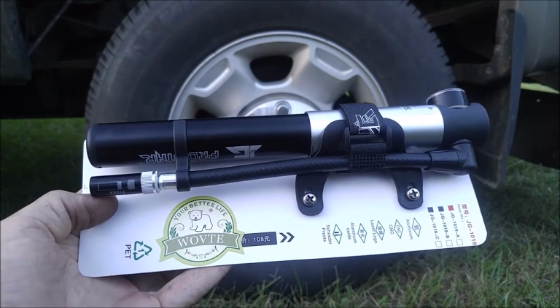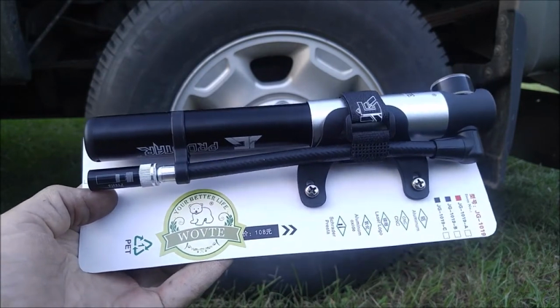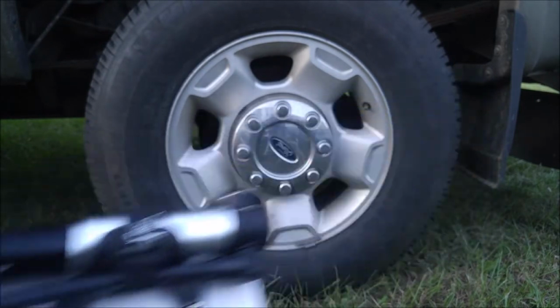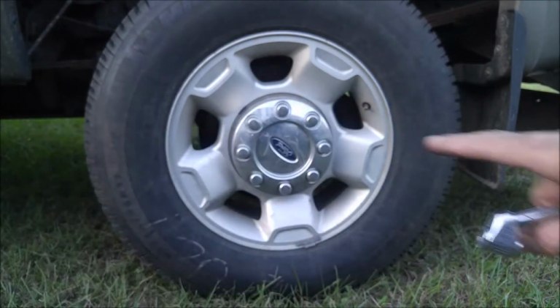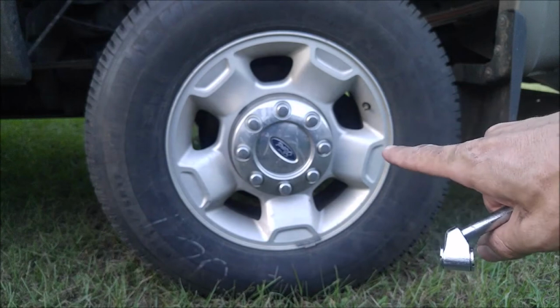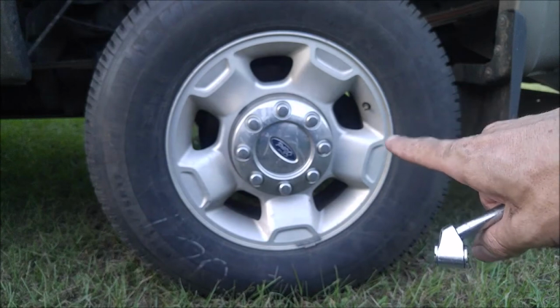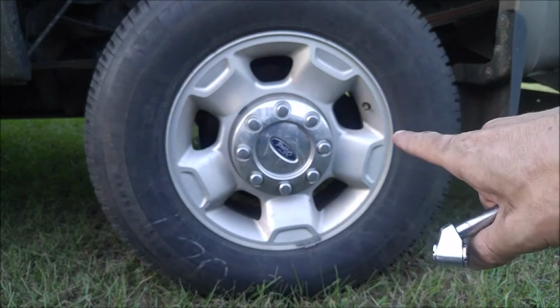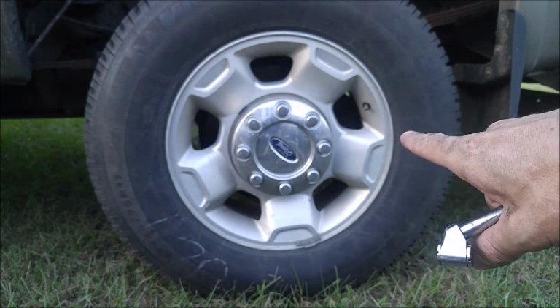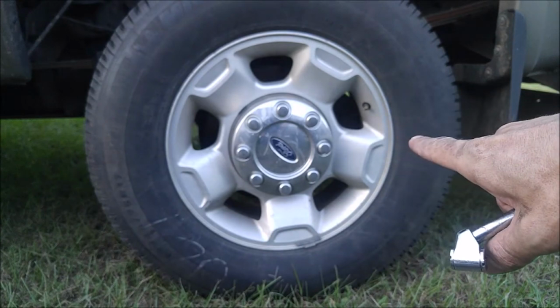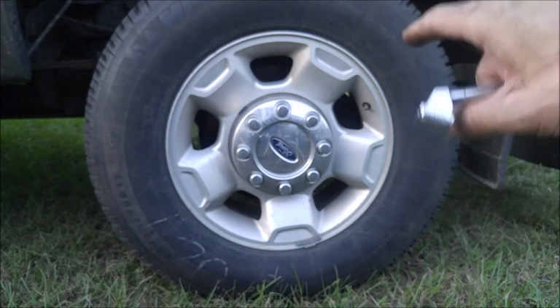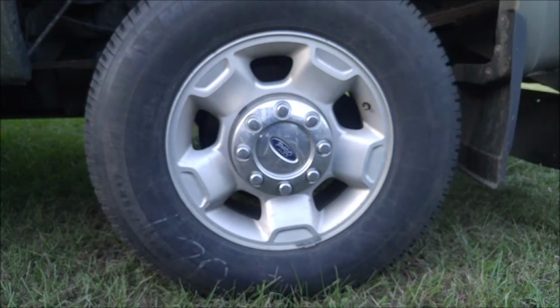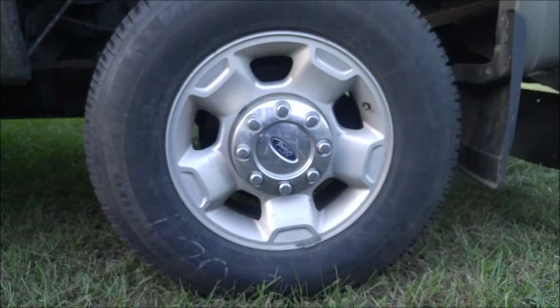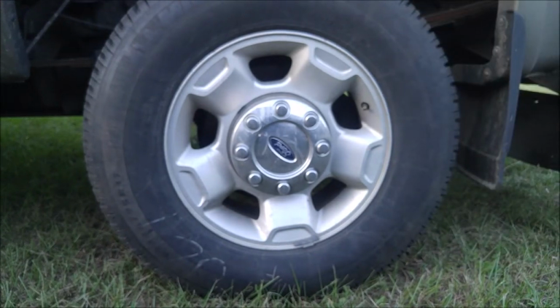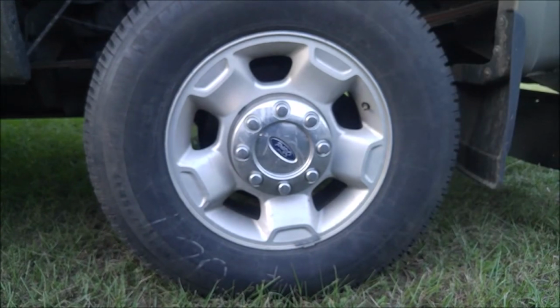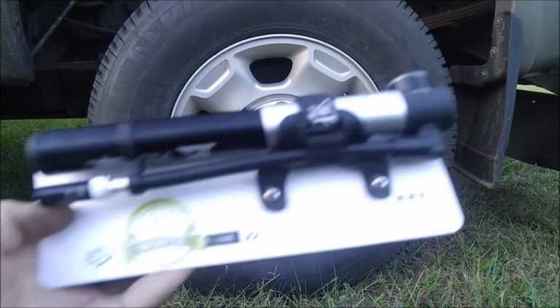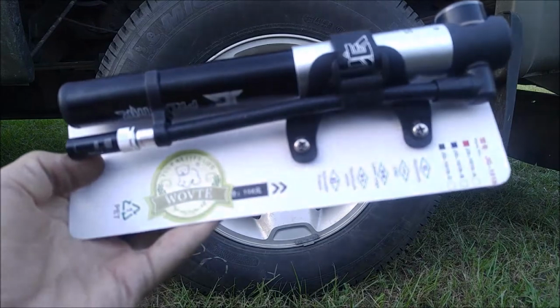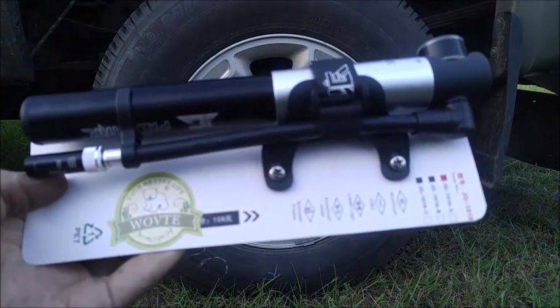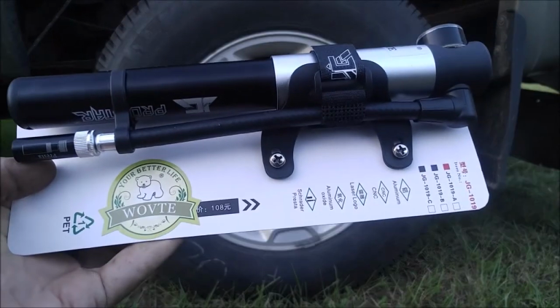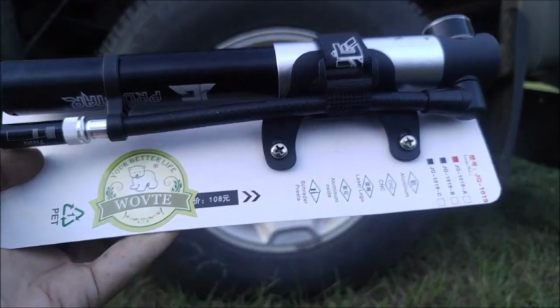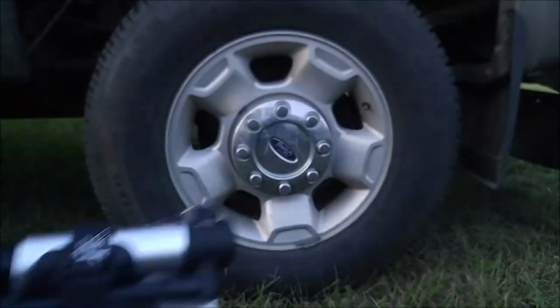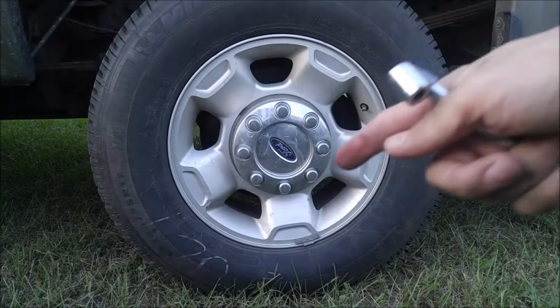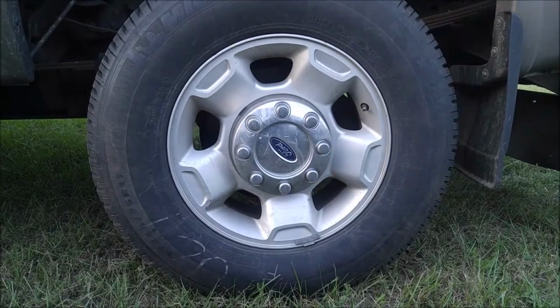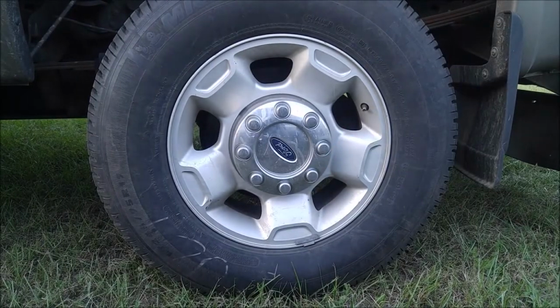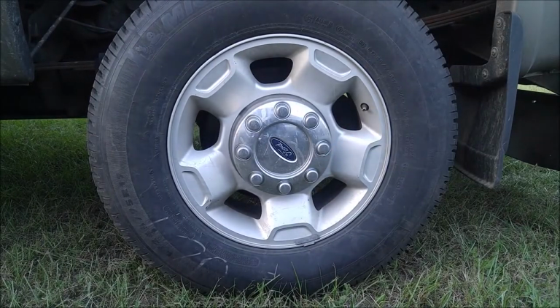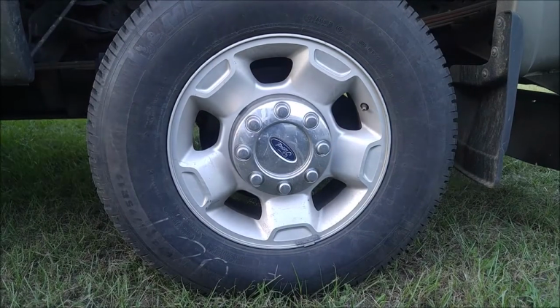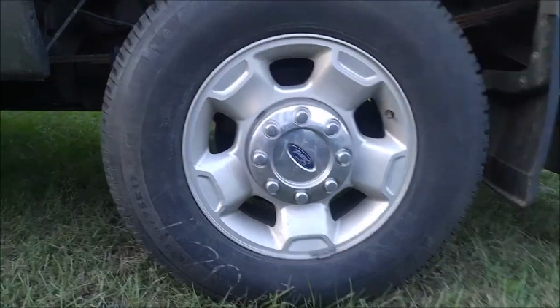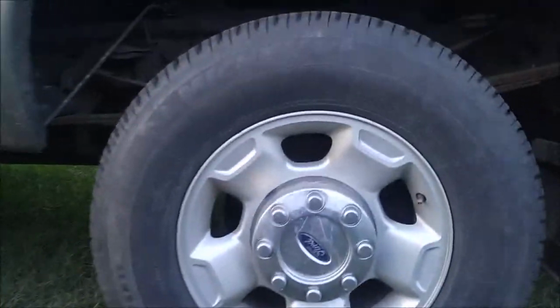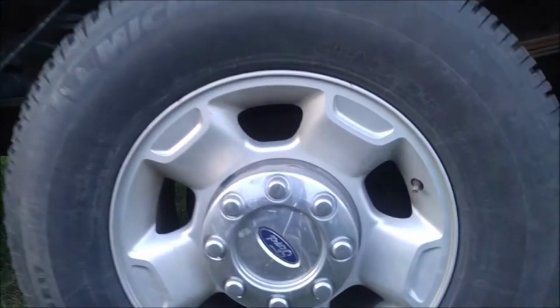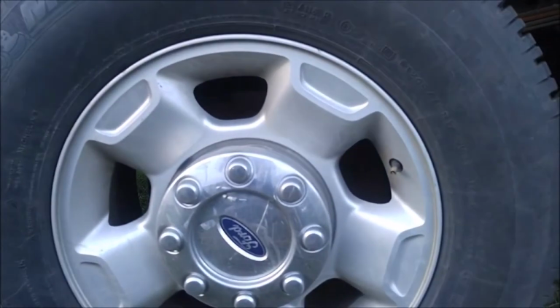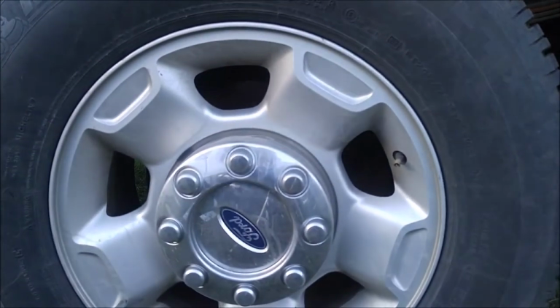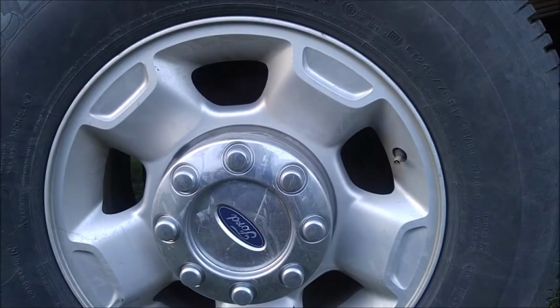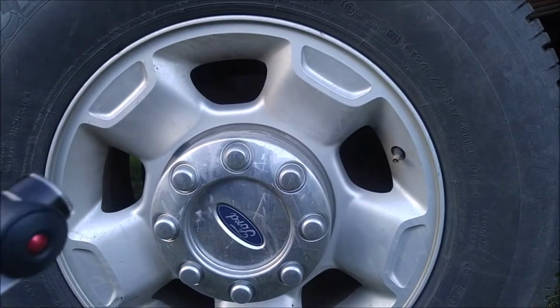We're going to see how long it takes to get this truck tire from 70 psi up to 80 psi using this little bicycle hand pump. If it can fill this tire, it can fill any bicycle tire at all. So let's do this.